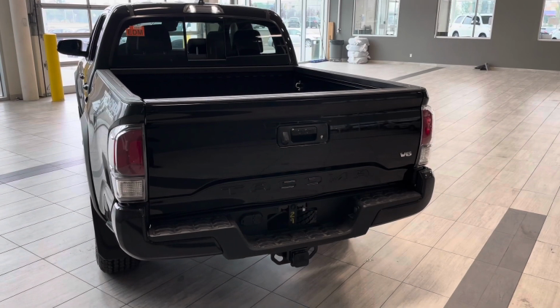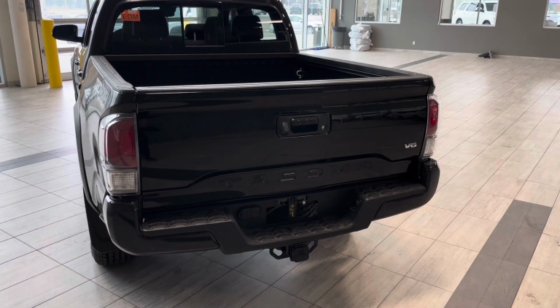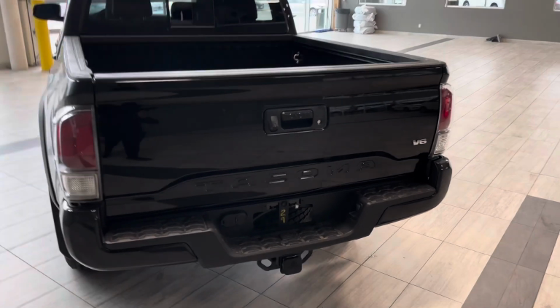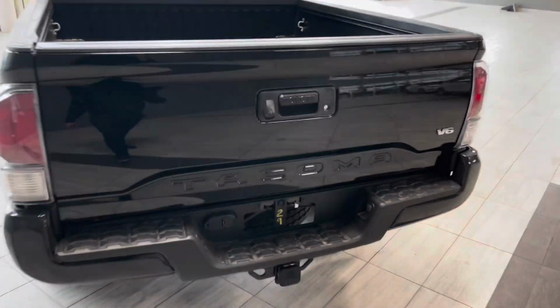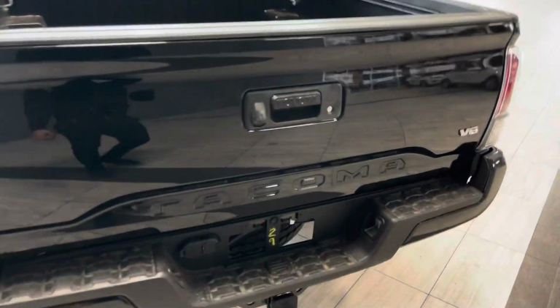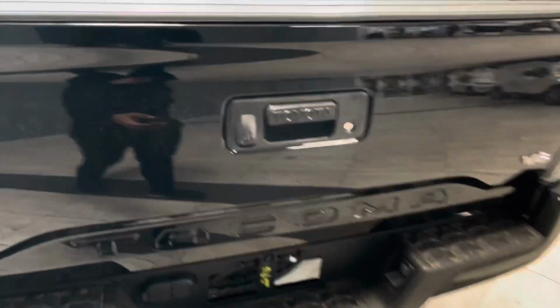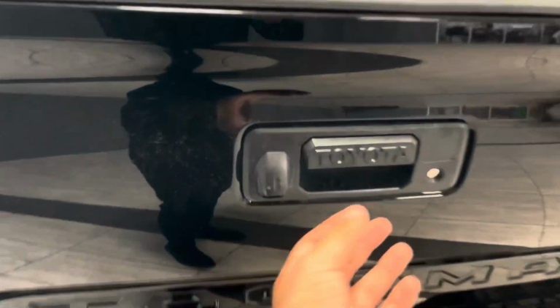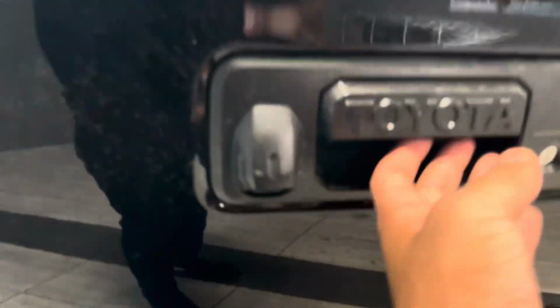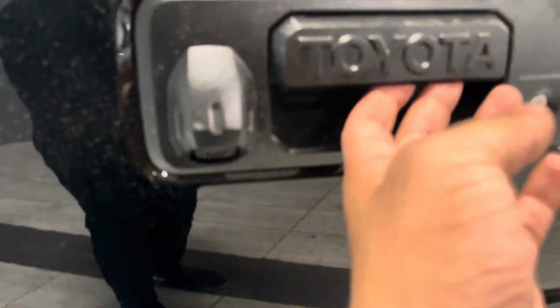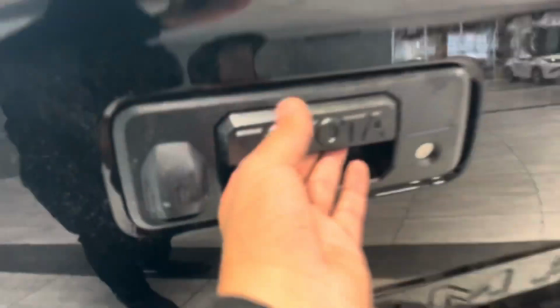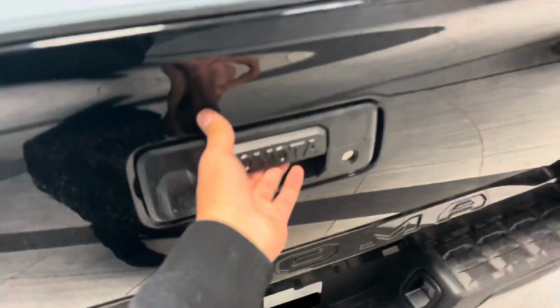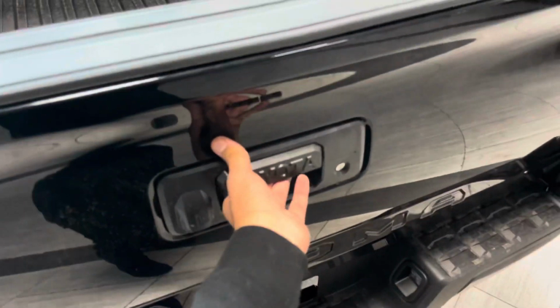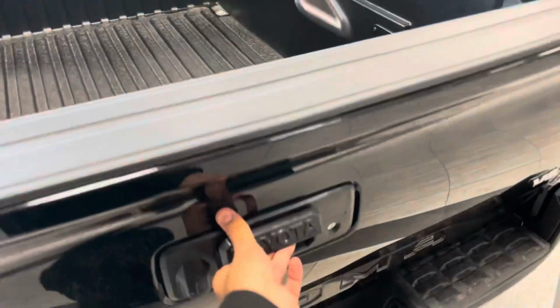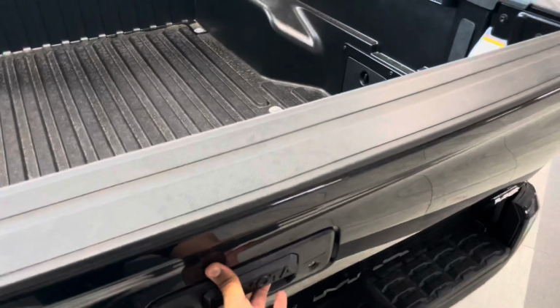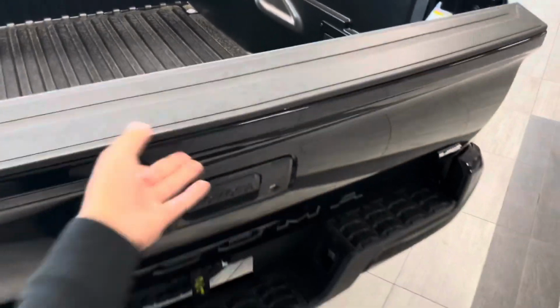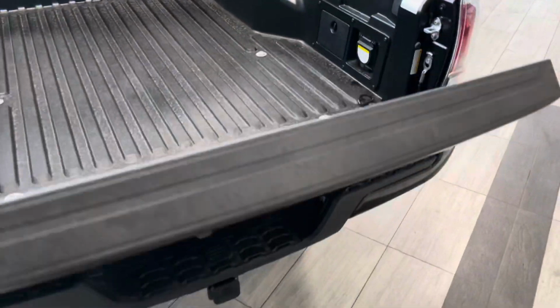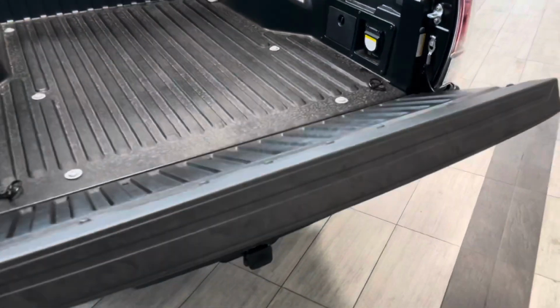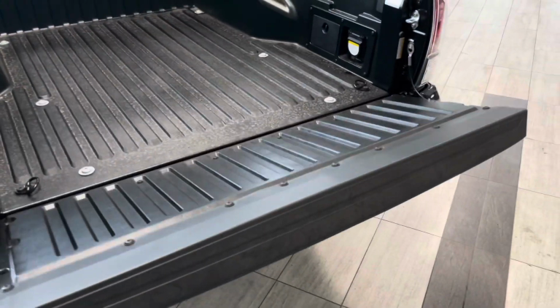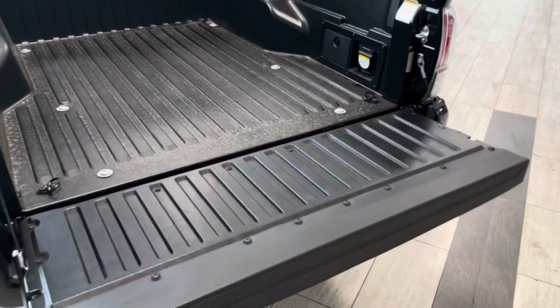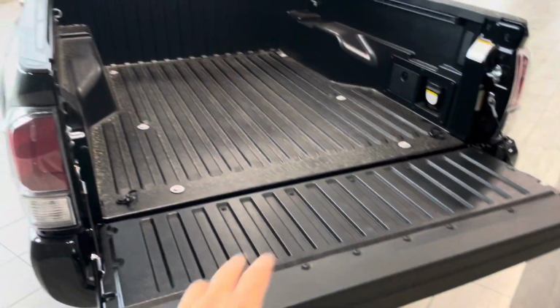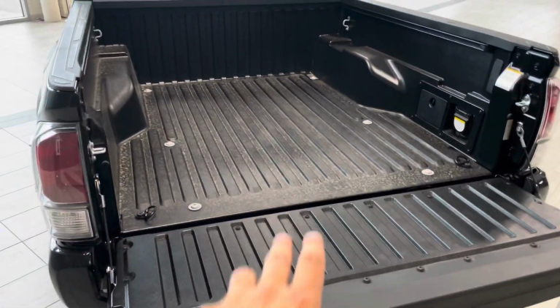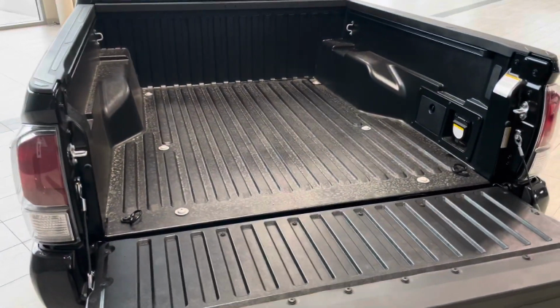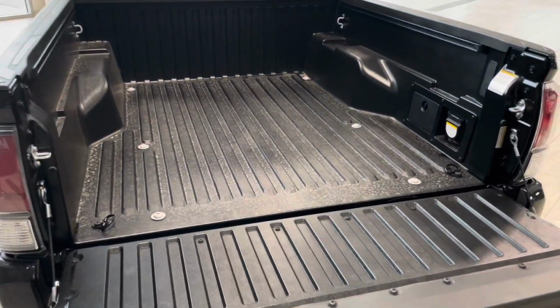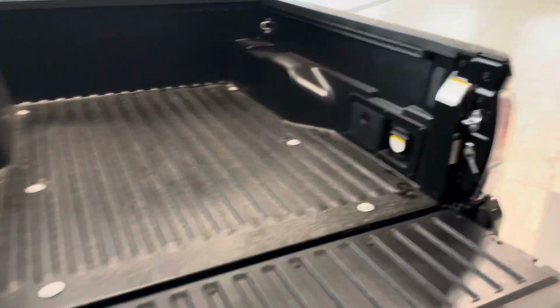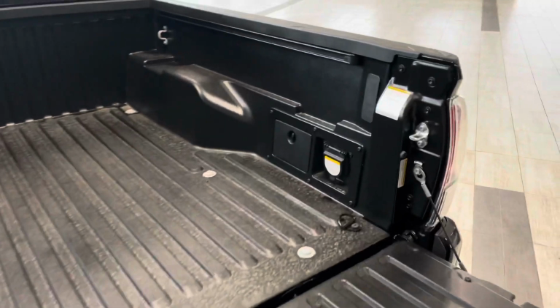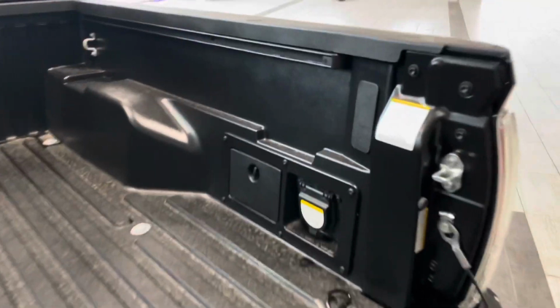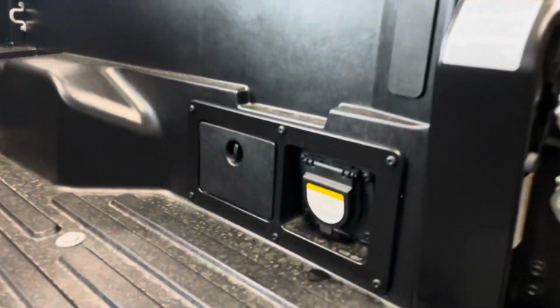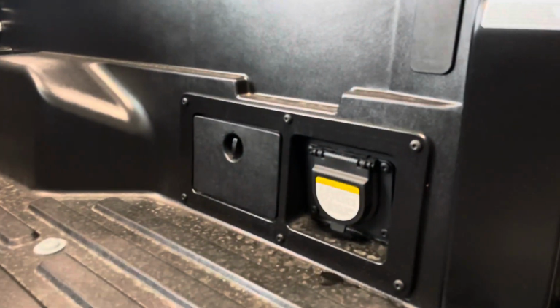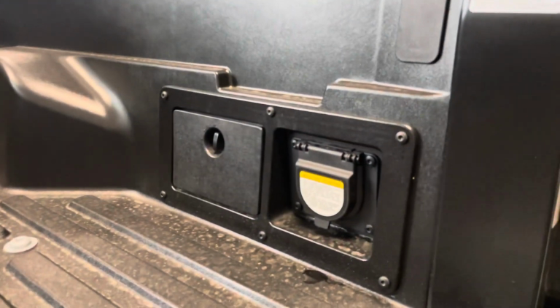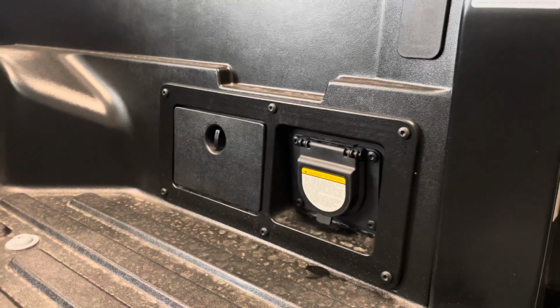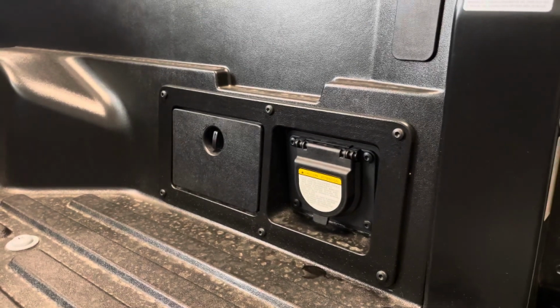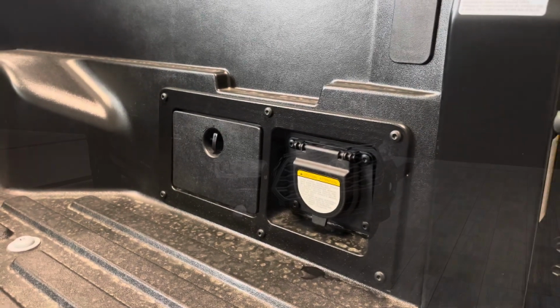Taking a look inside the trunk, you do have your backup camera right beside your handle. It is a soft closing tailgate and you do get your bed liner inside. You also get some extra storage as well as a plug-in back here.